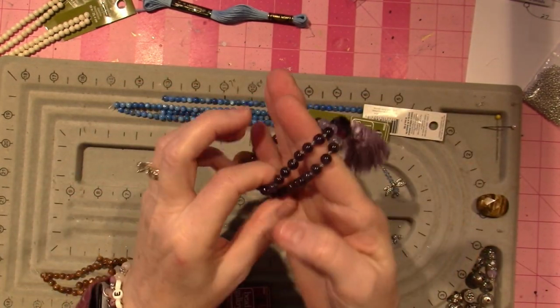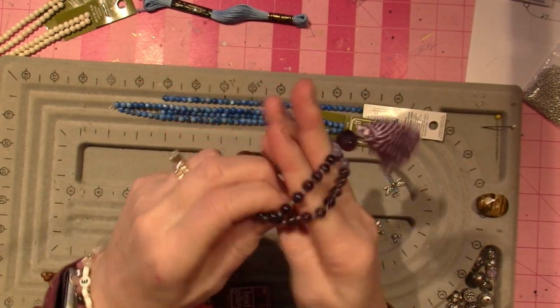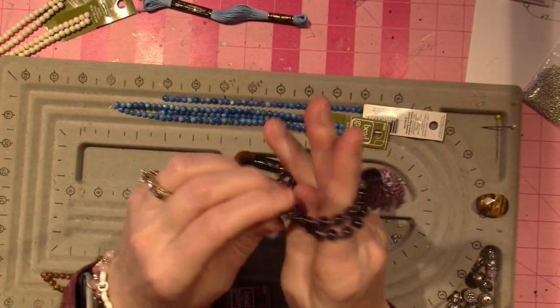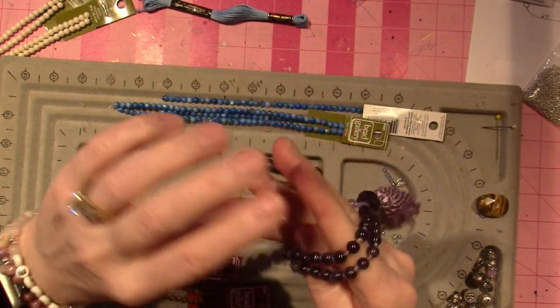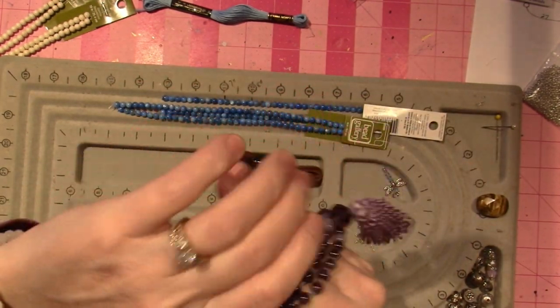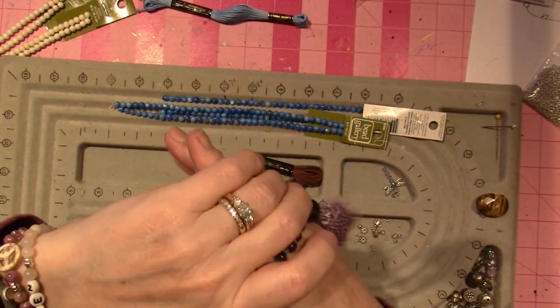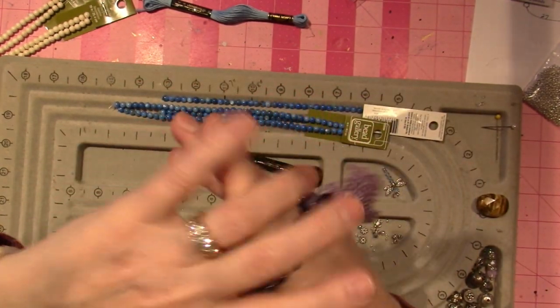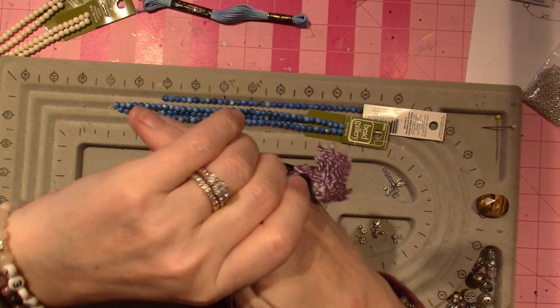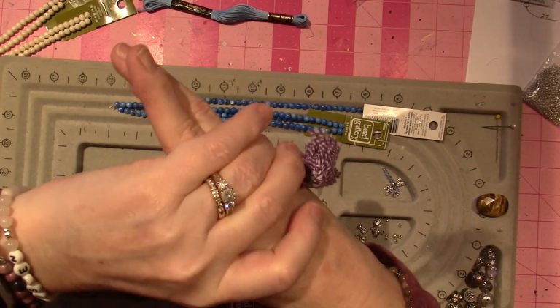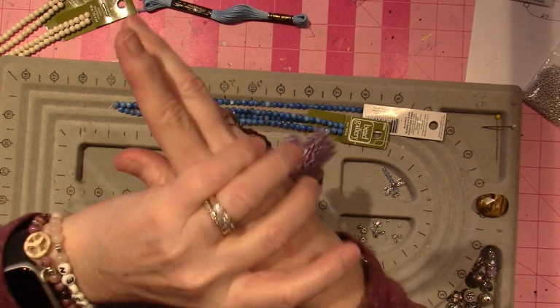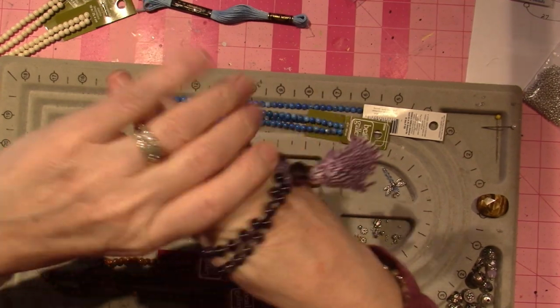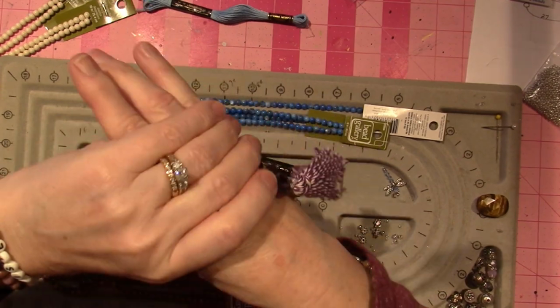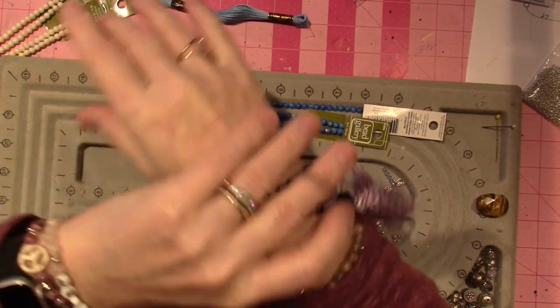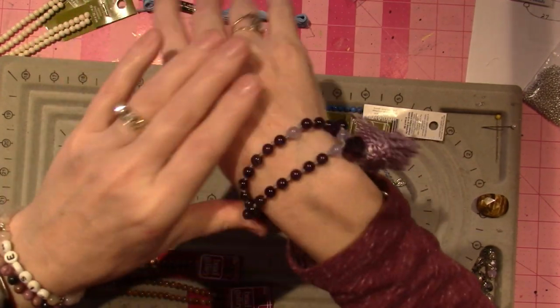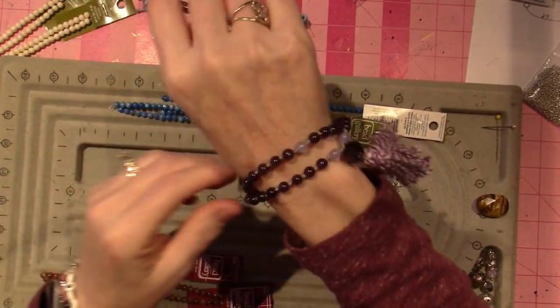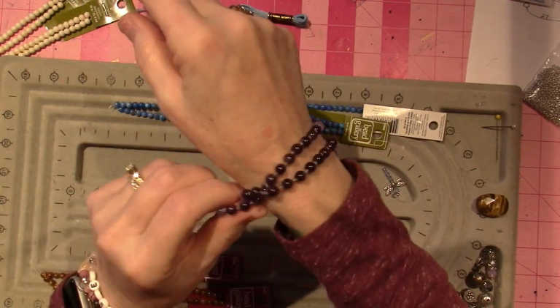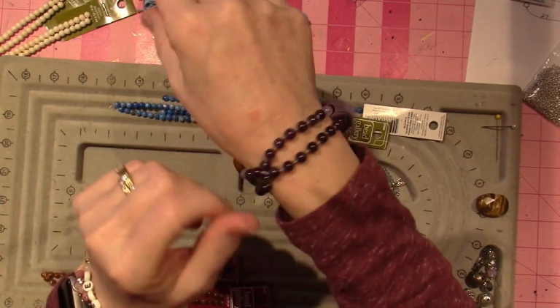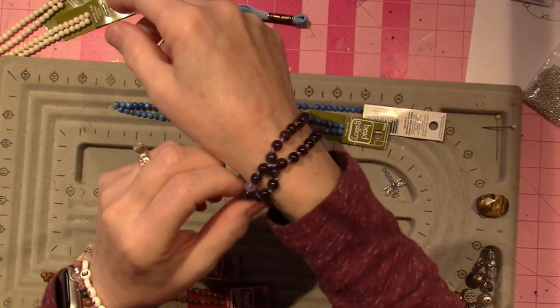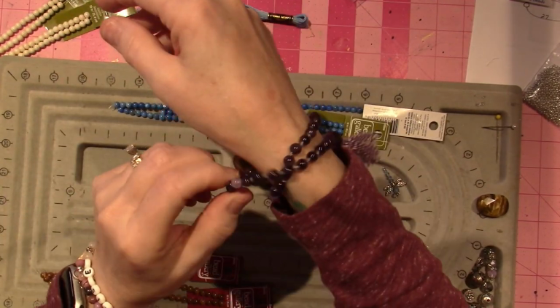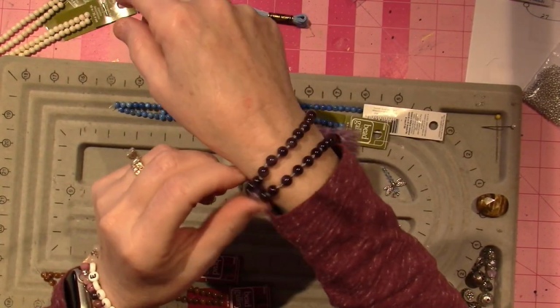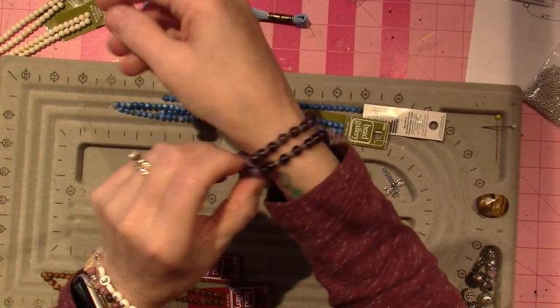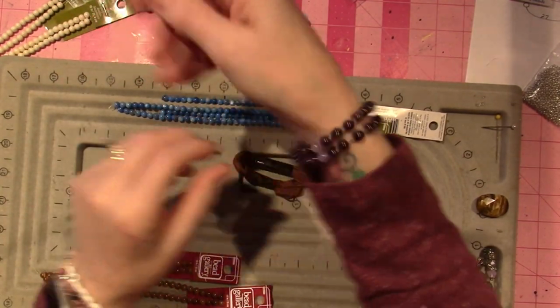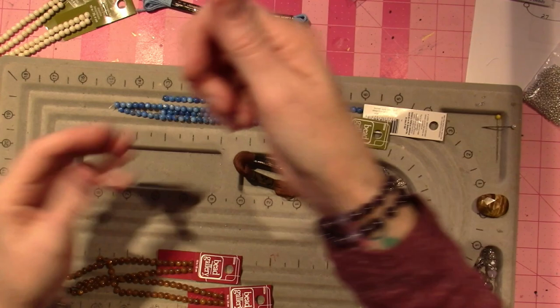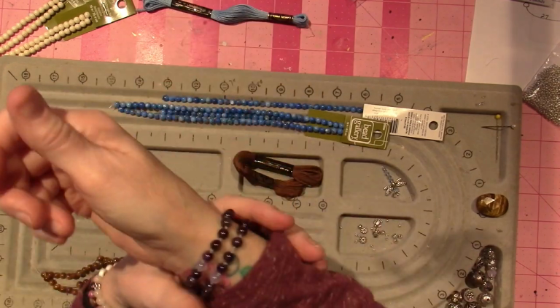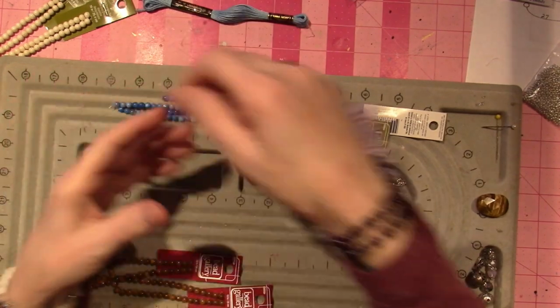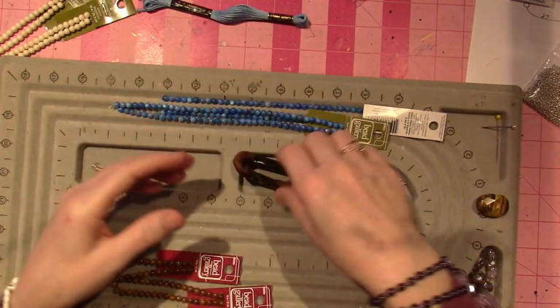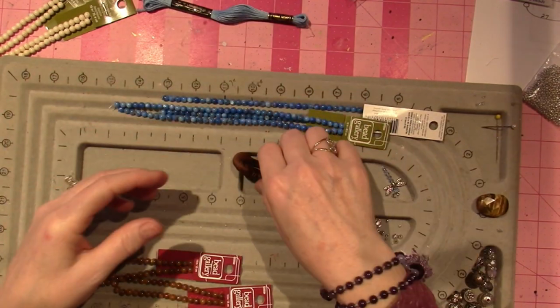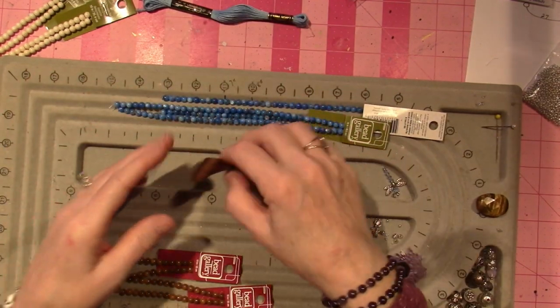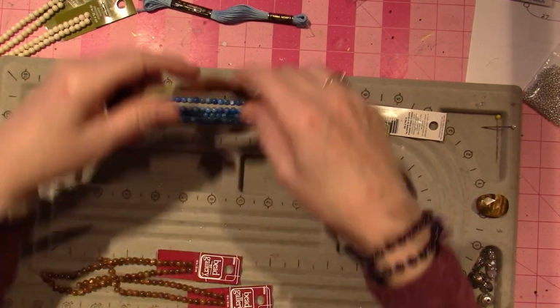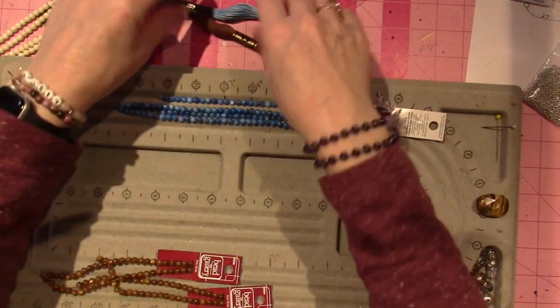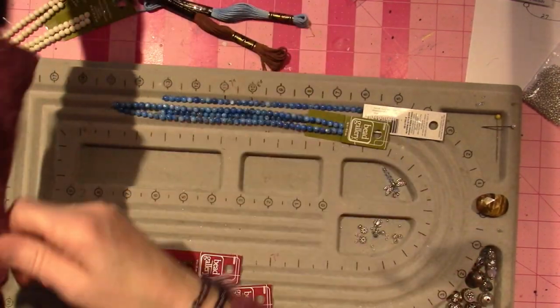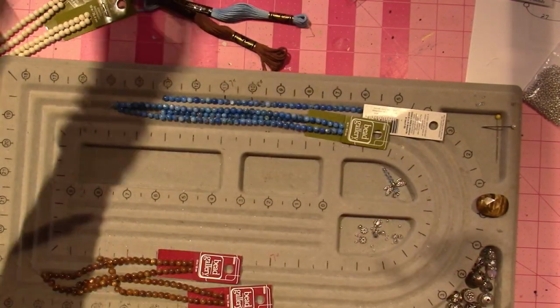It wasn't intended to go on my wrist, but I can roll it up over my wrist. It's not stretchy — this is silk. This is going to be for my tassel.